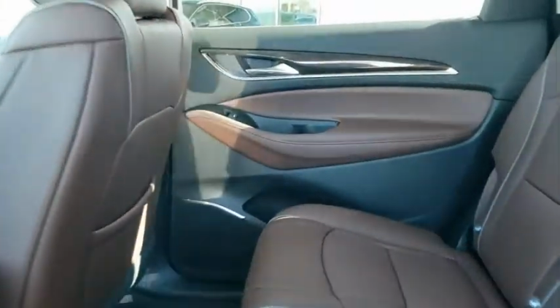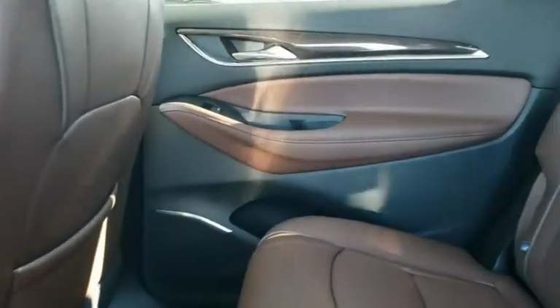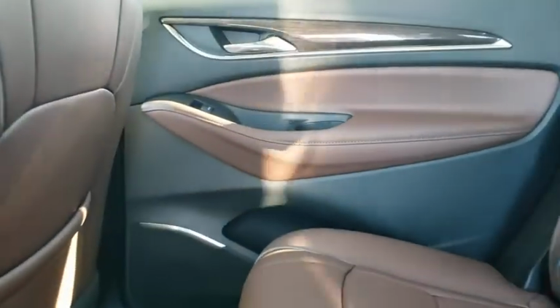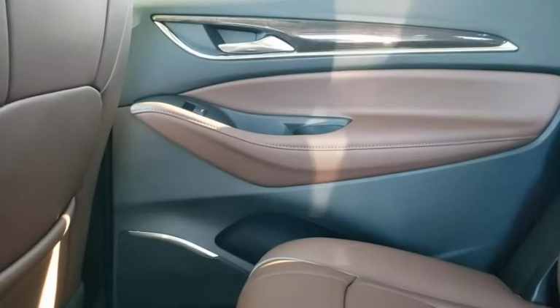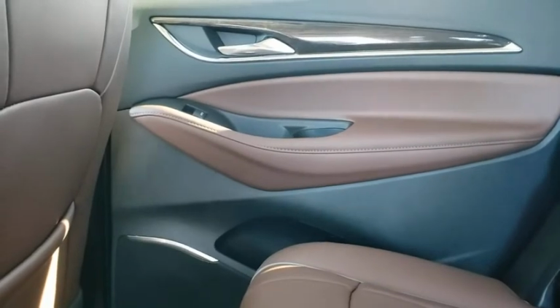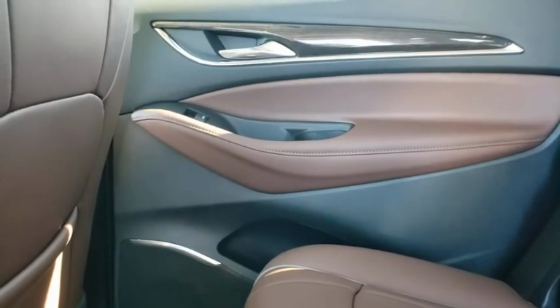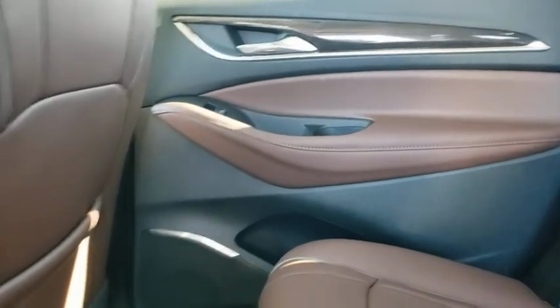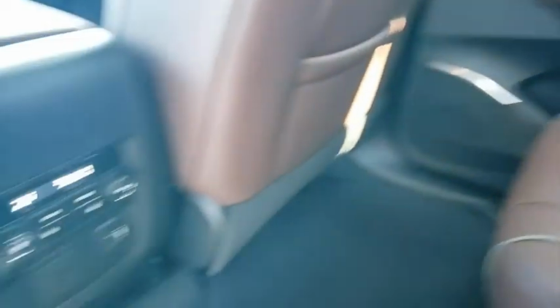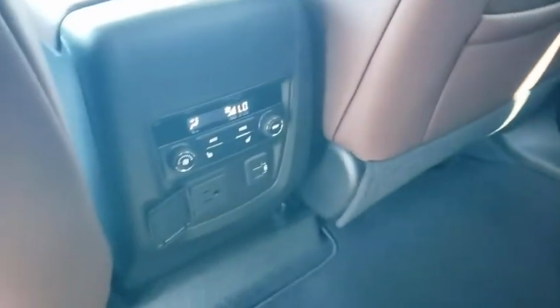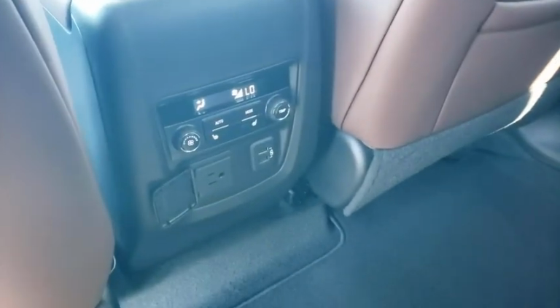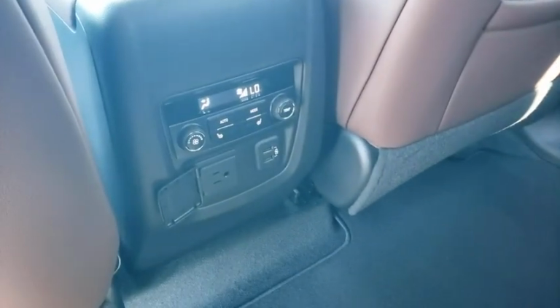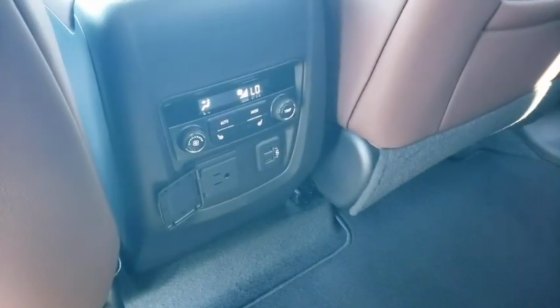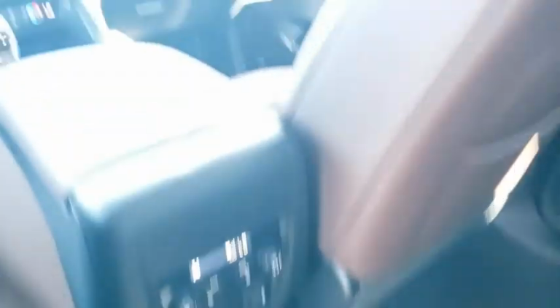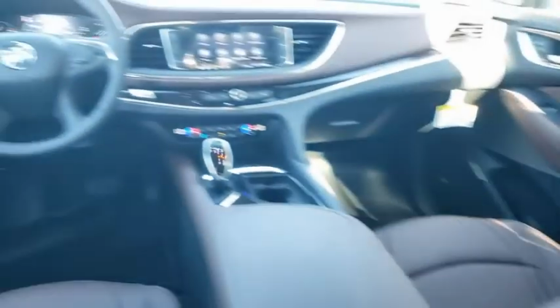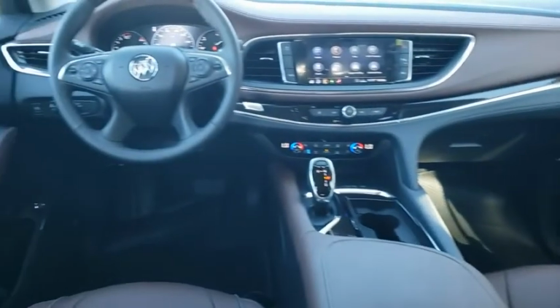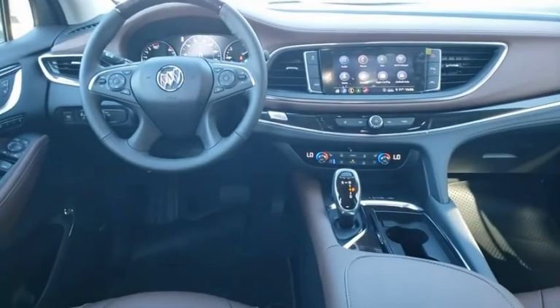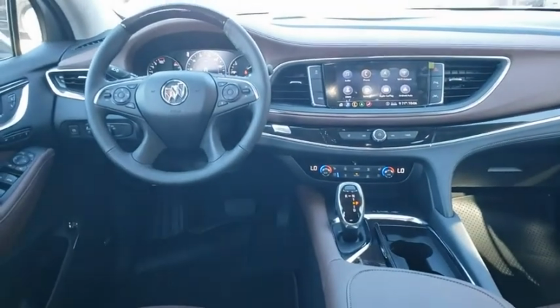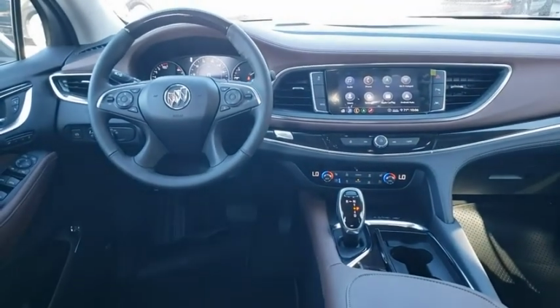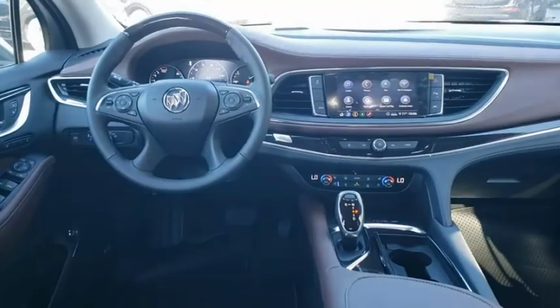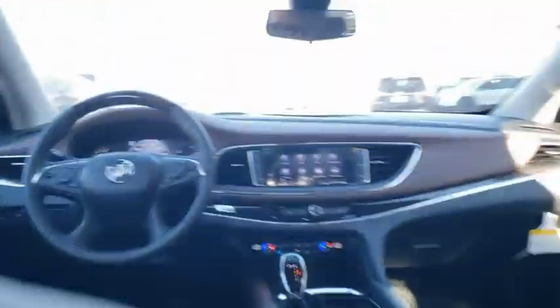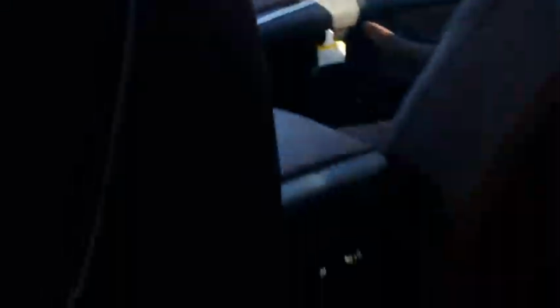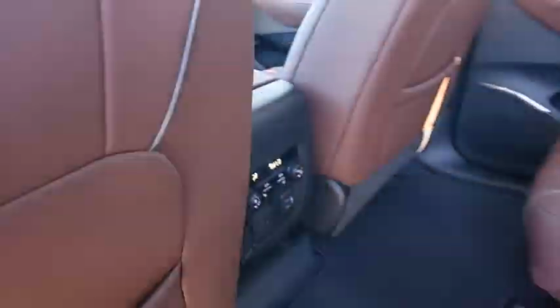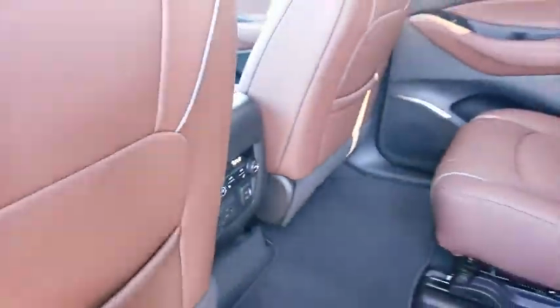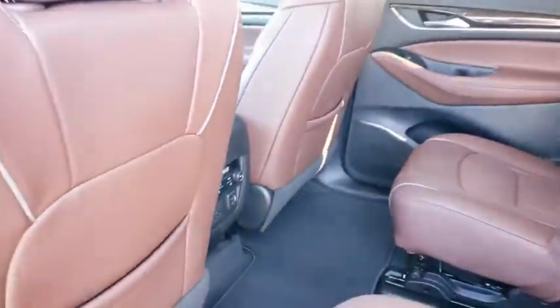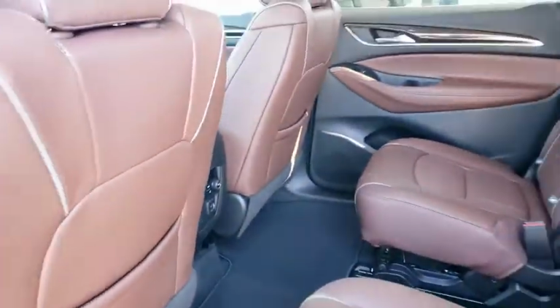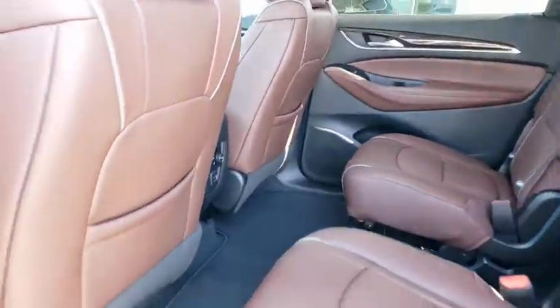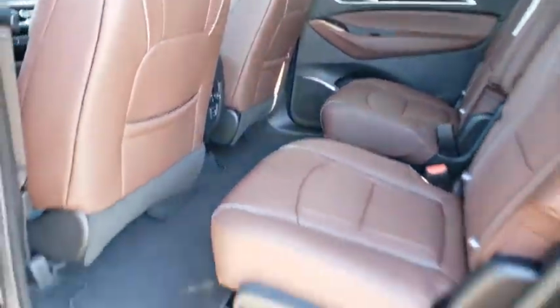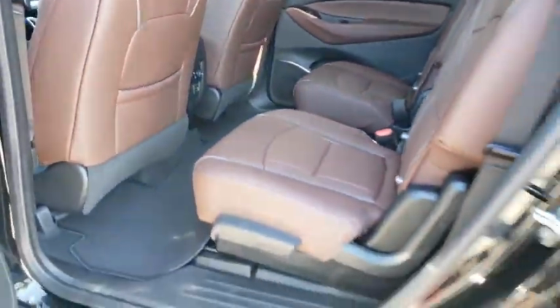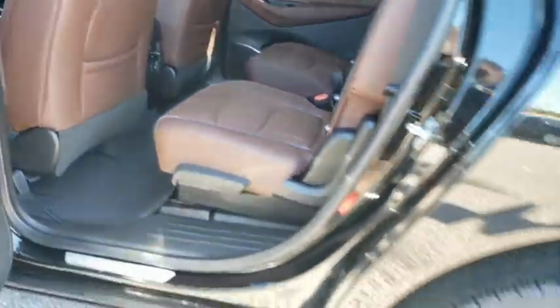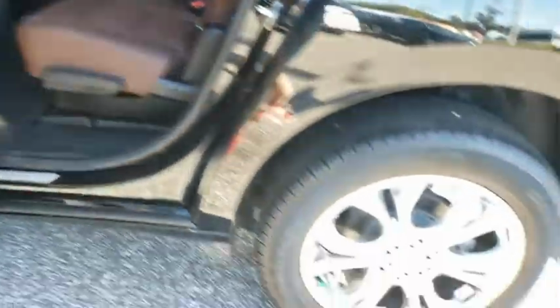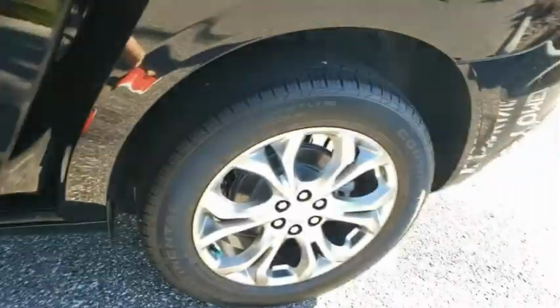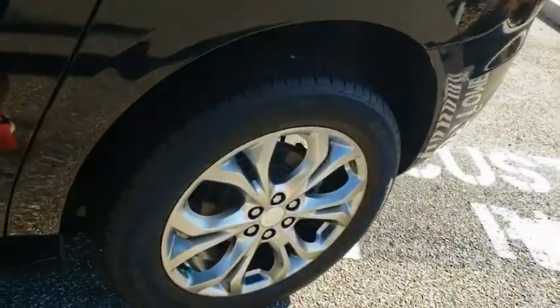Electronic stability control, heated steering wheel, heated front driver and passenger seat, compass, power windows, rear window defroster, trip computer, security system, heated front seat.